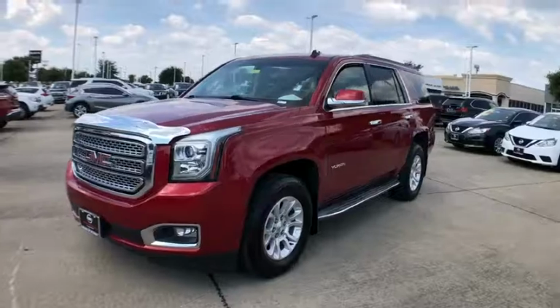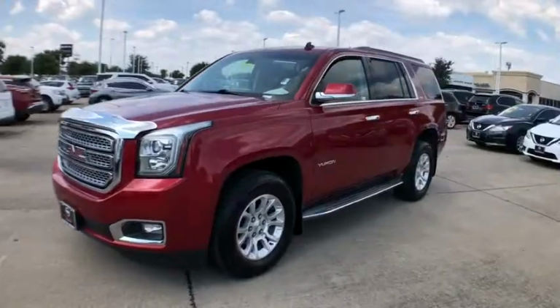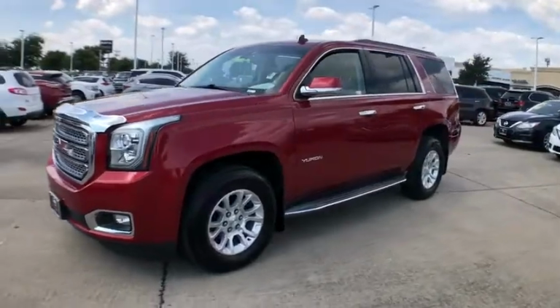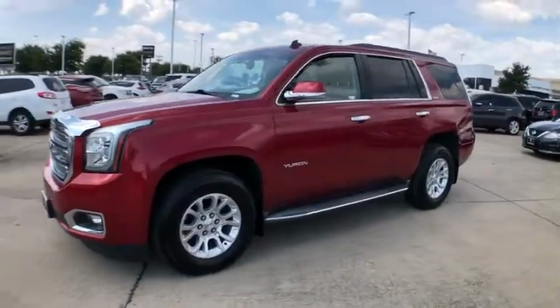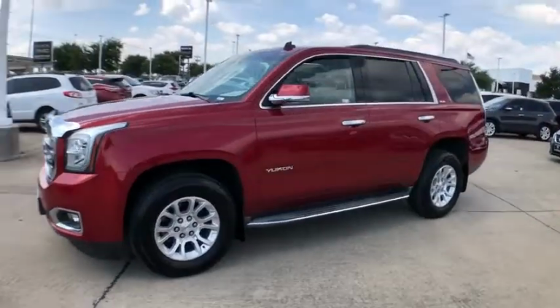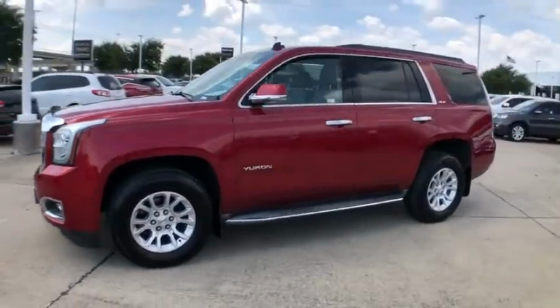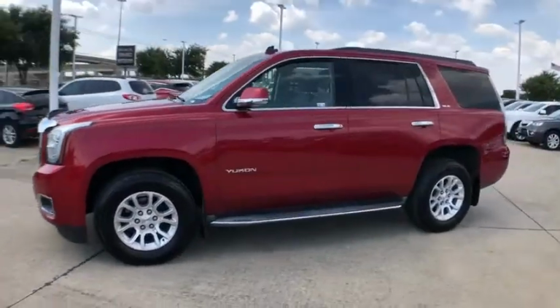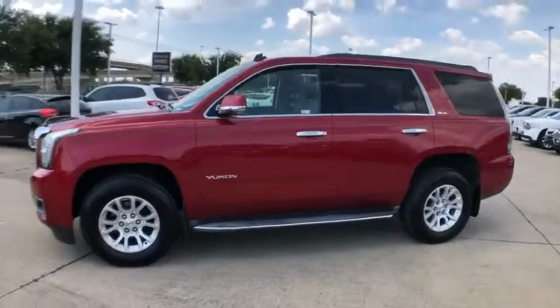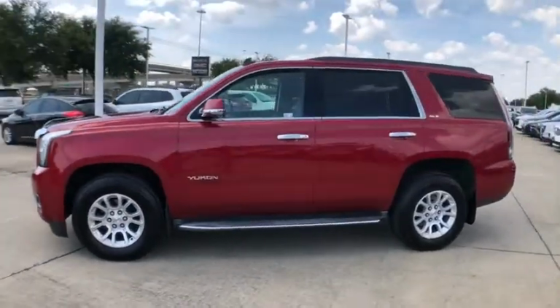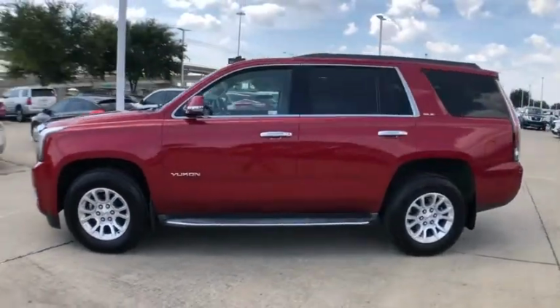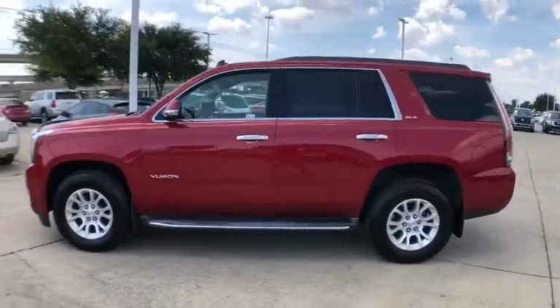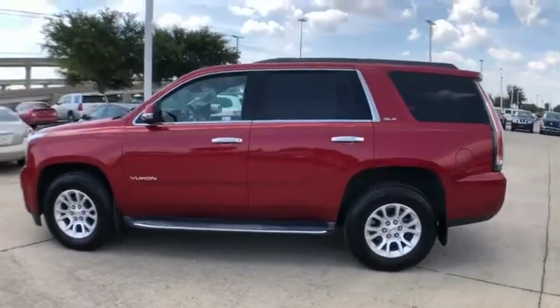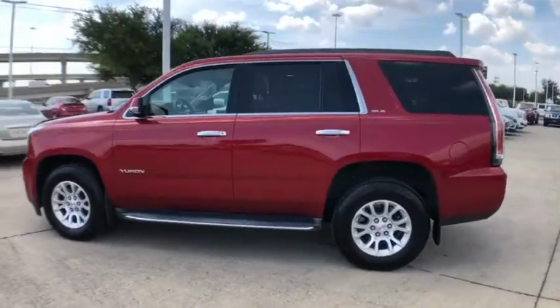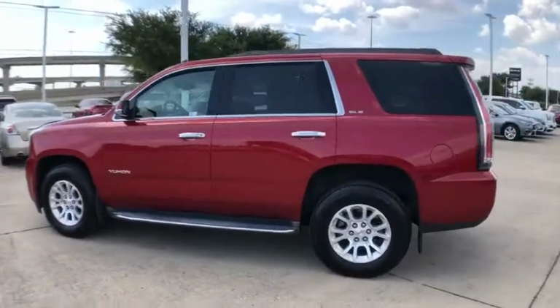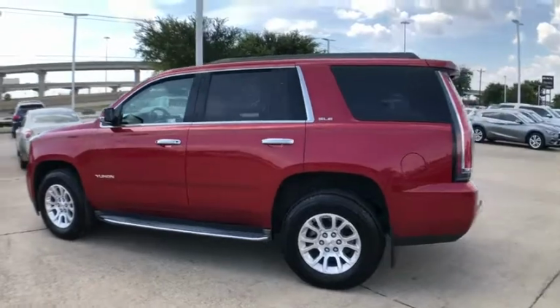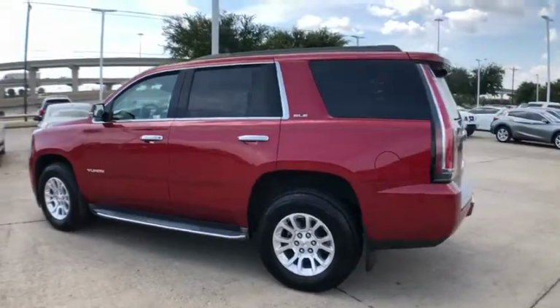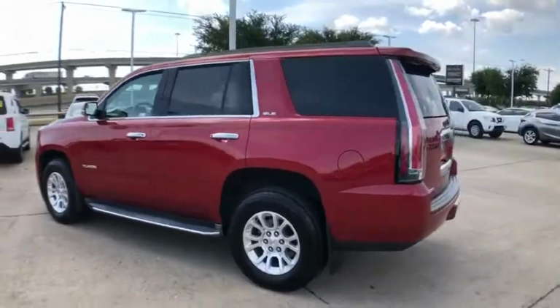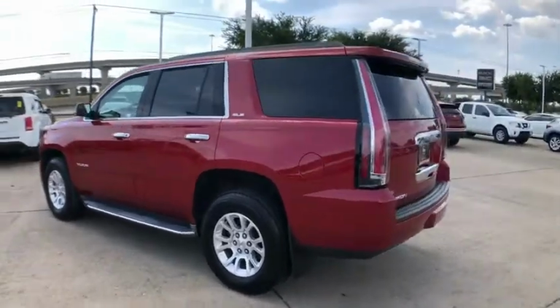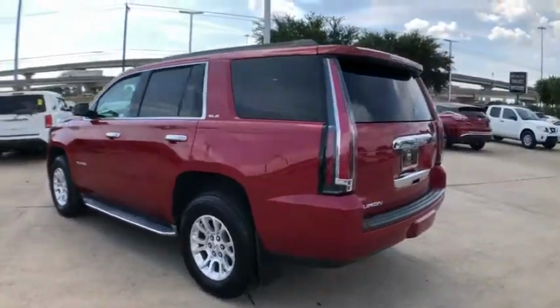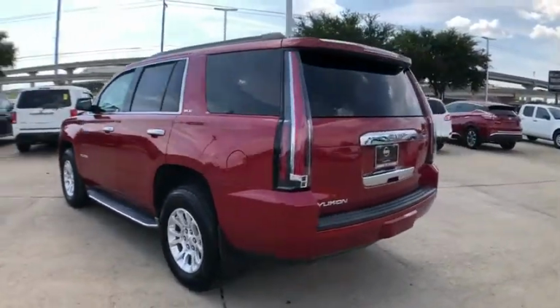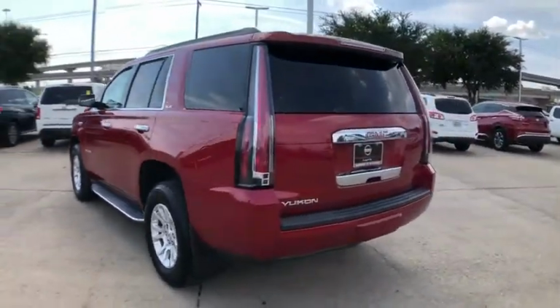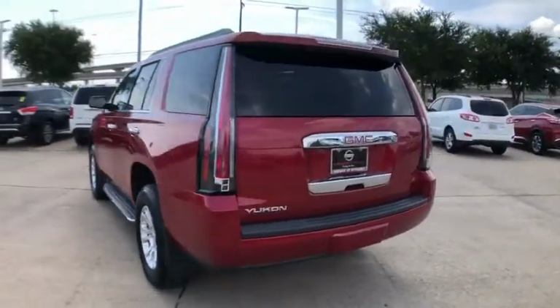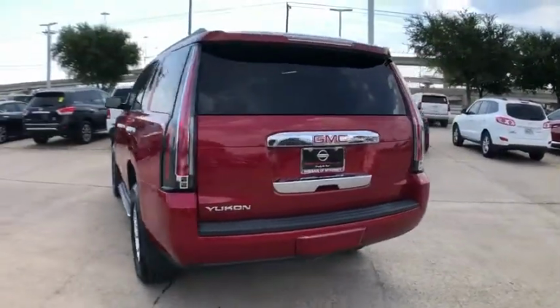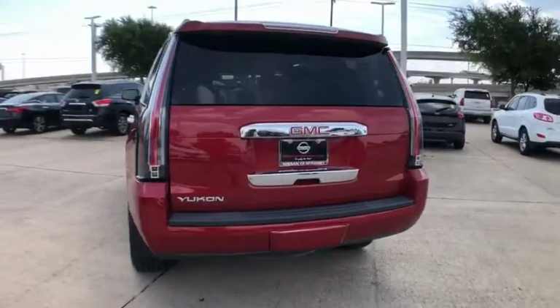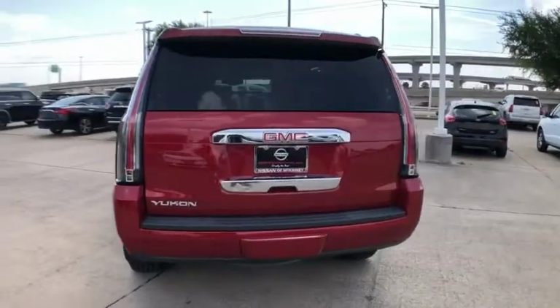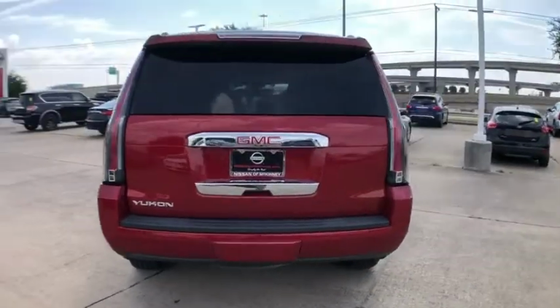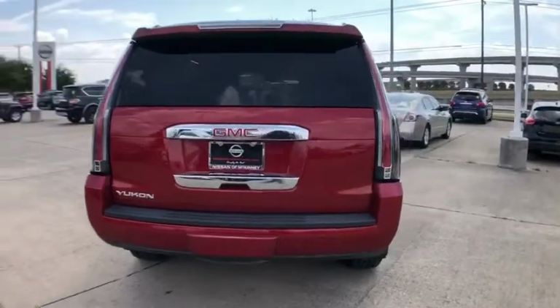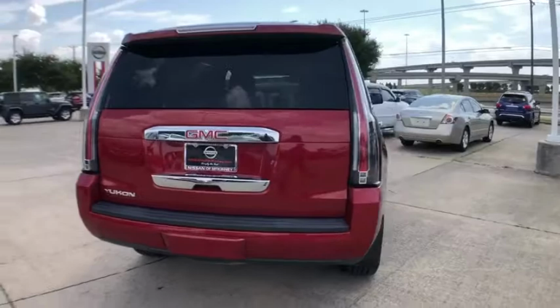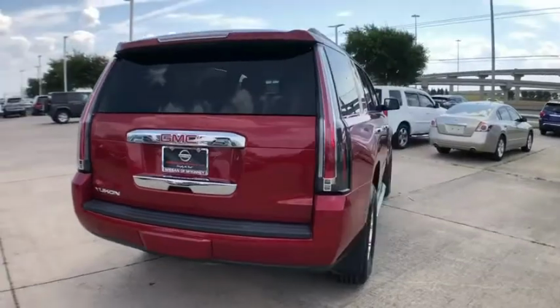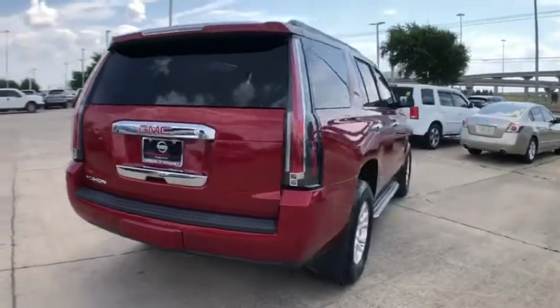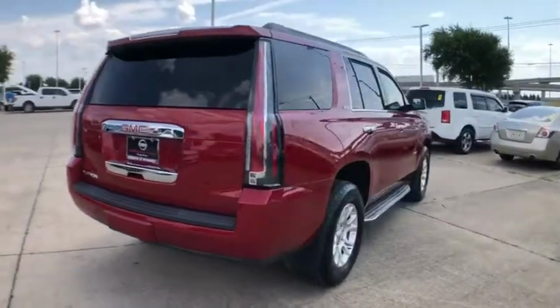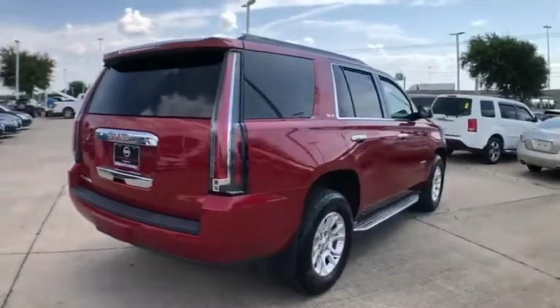Looking for the right vehicle? Check out the 2015 GMC Yukon. Peace of mind comes standard with GMC's powertrain warranty and Yukon's 5-star frontal crash test rating.